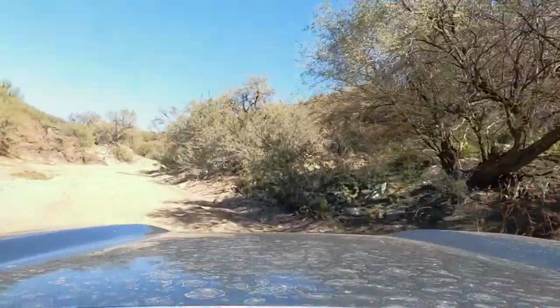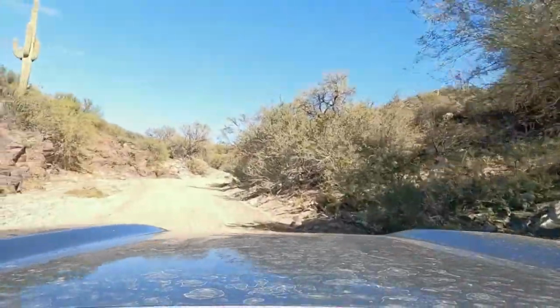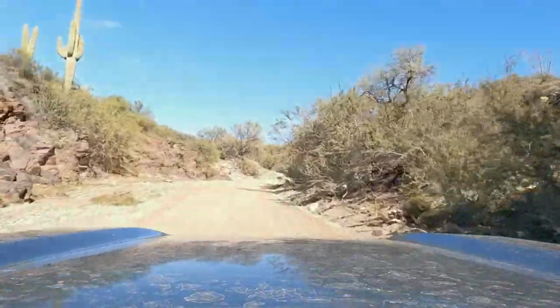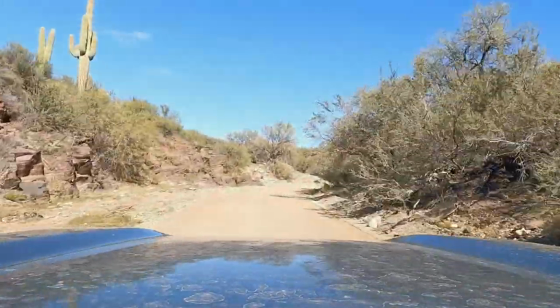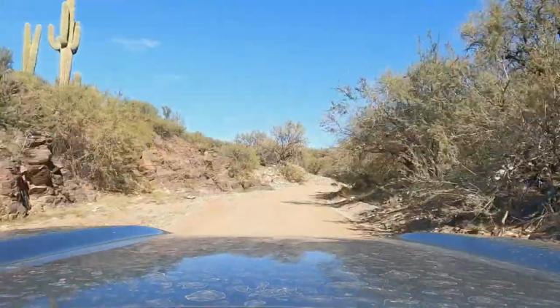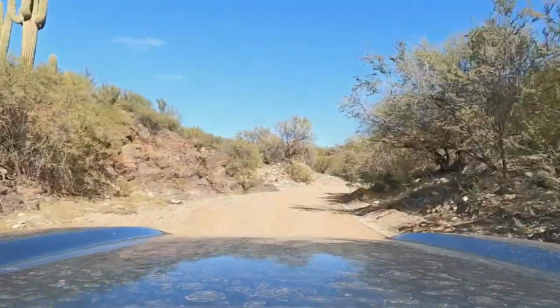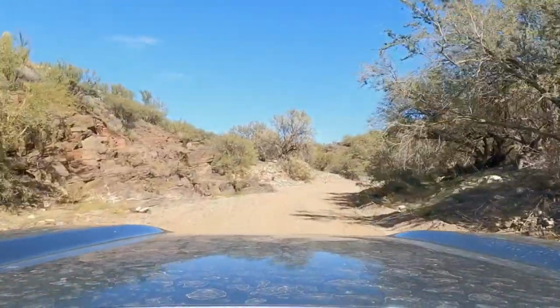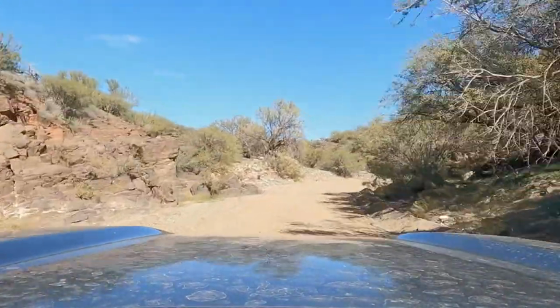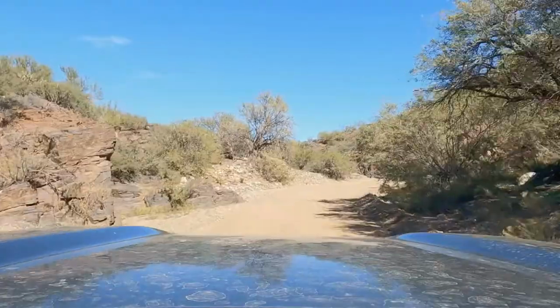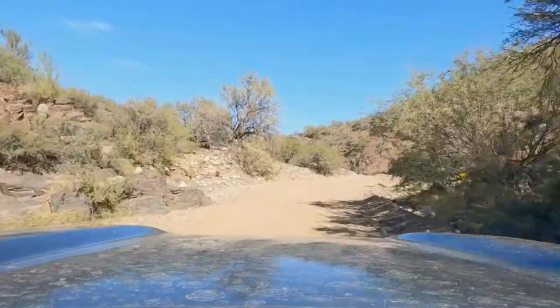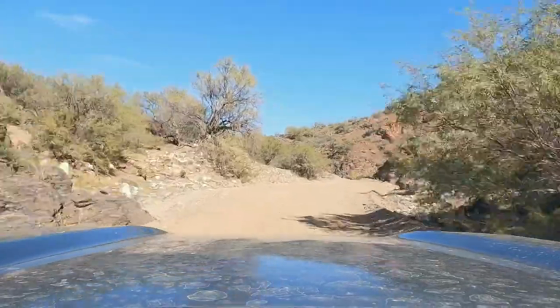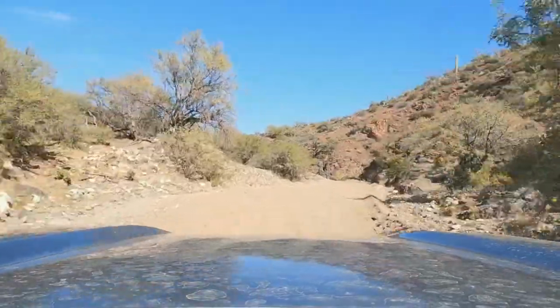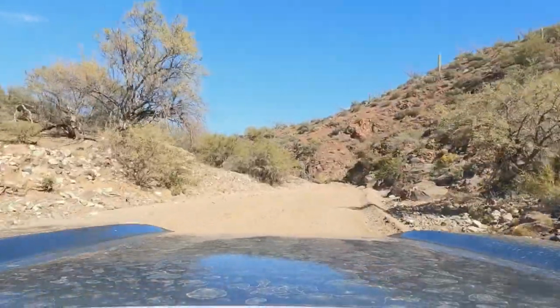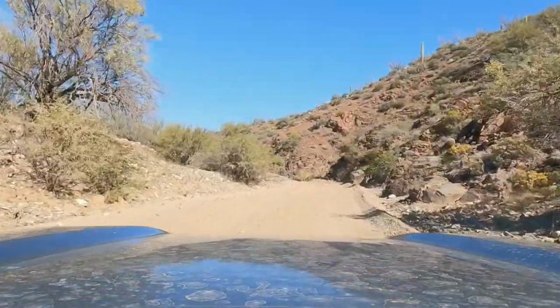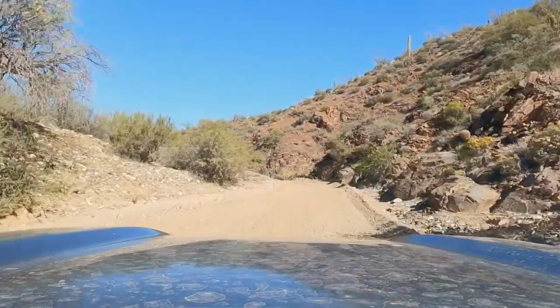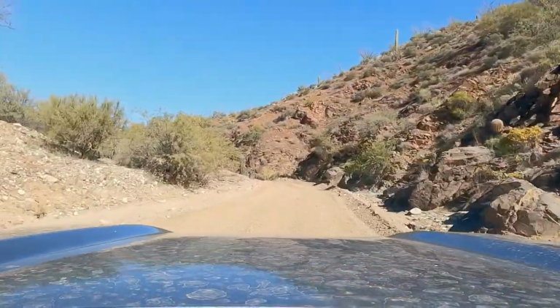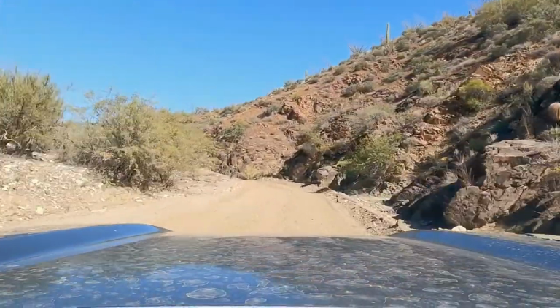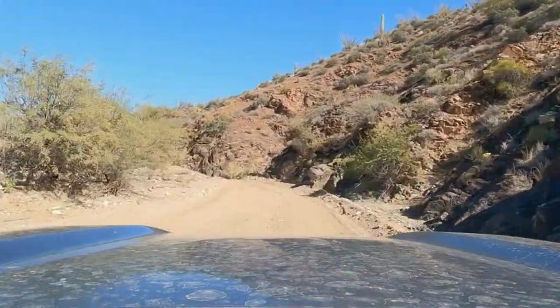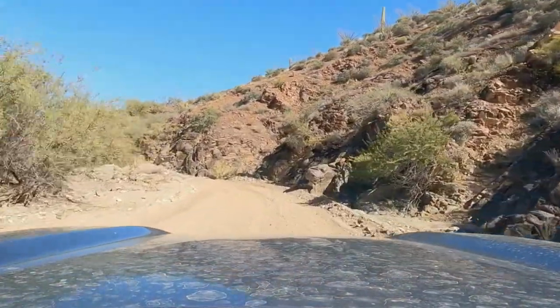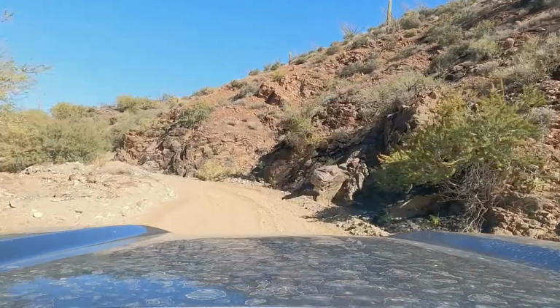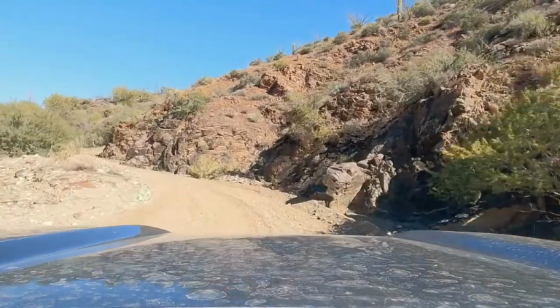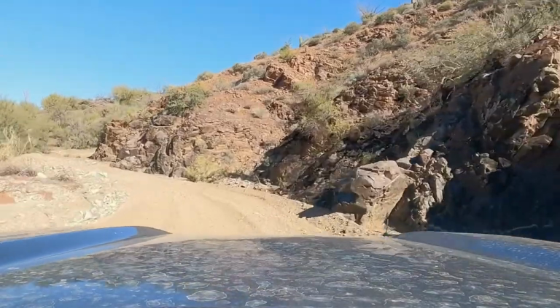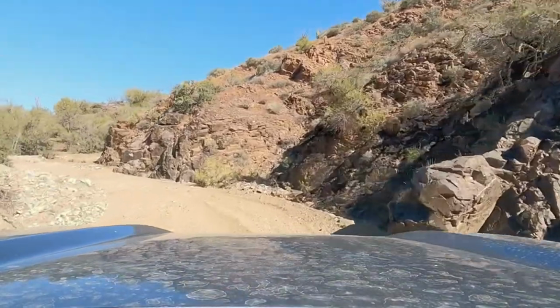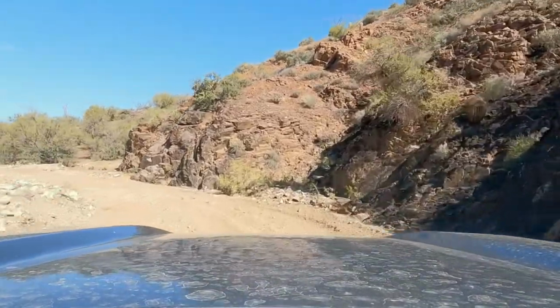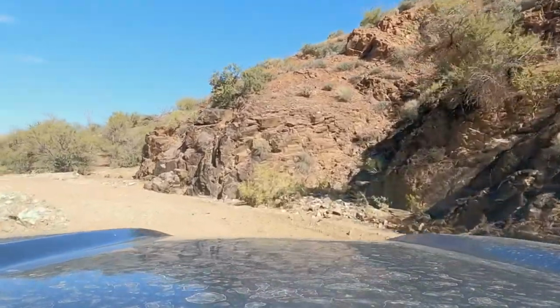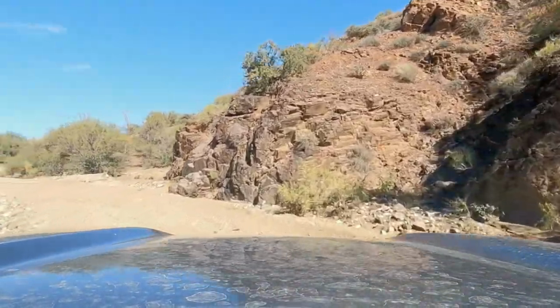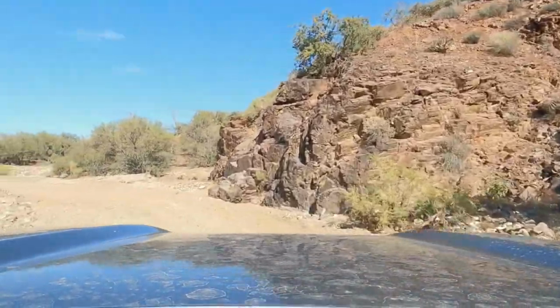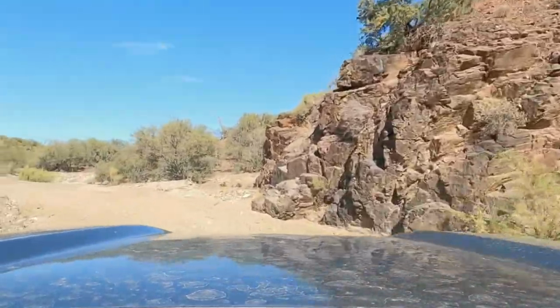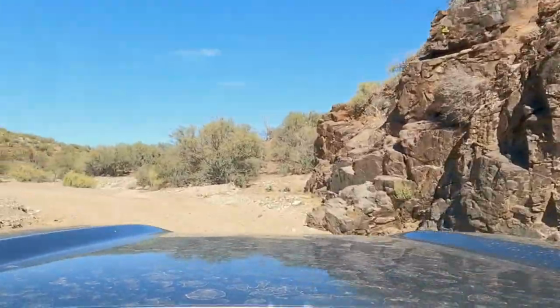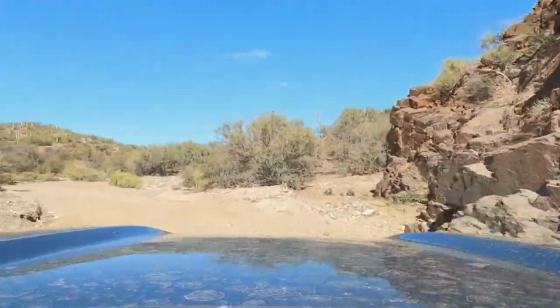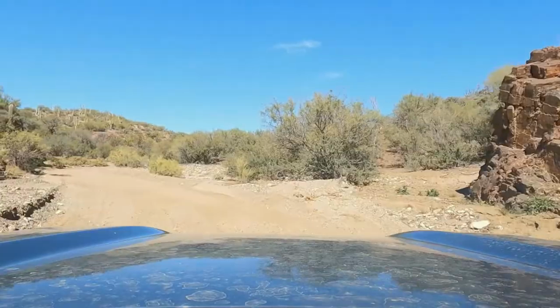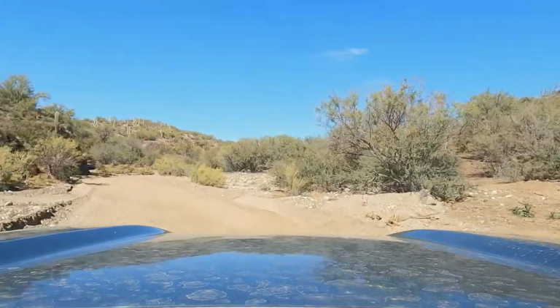We did follow up on this ride with a ride out to the Underwood Homestead. There isn't much left to see out there other than a few boards, but it's worth an extra 10 minutes just for the views if you want to make it past the mill. Thank you for watching, and don't forget to subscribe. God bless you and yours.